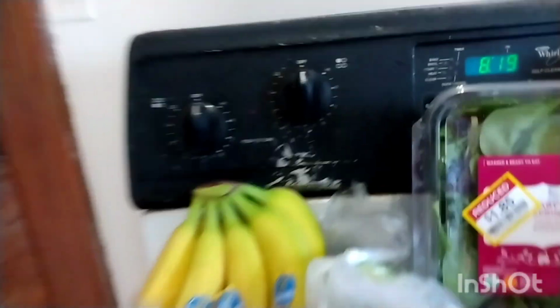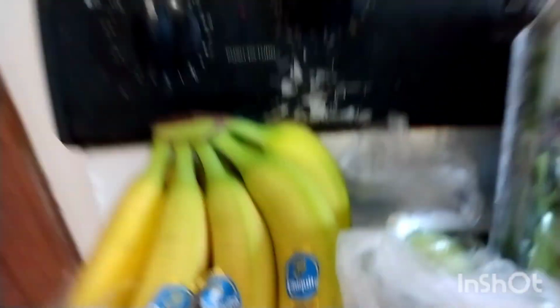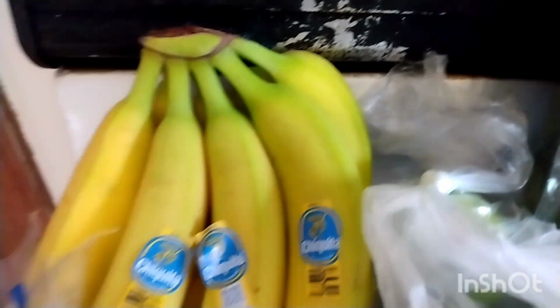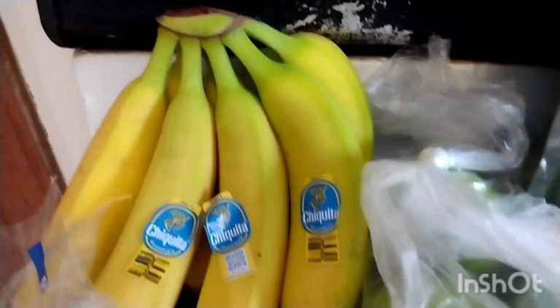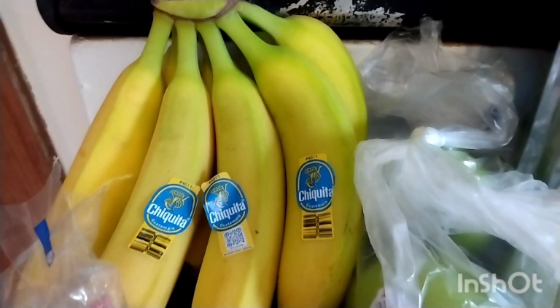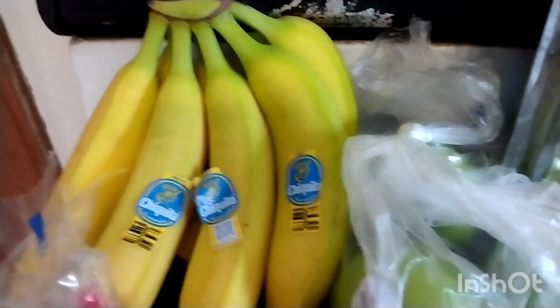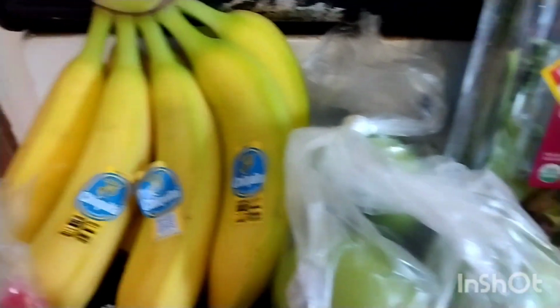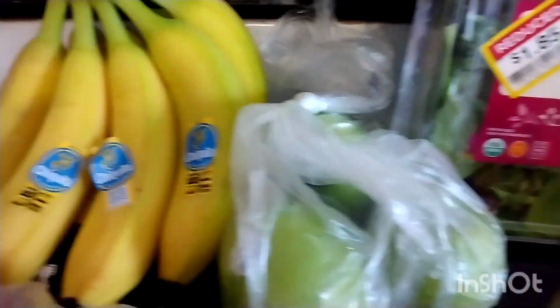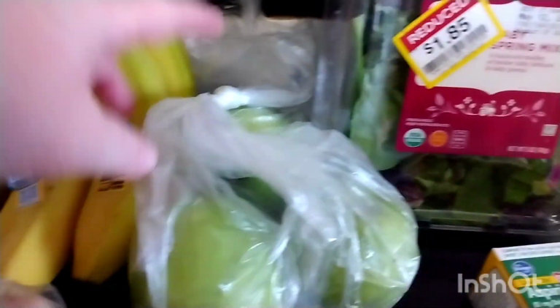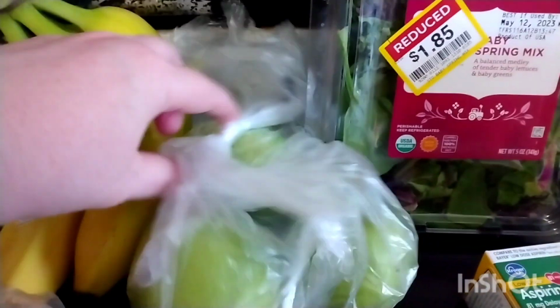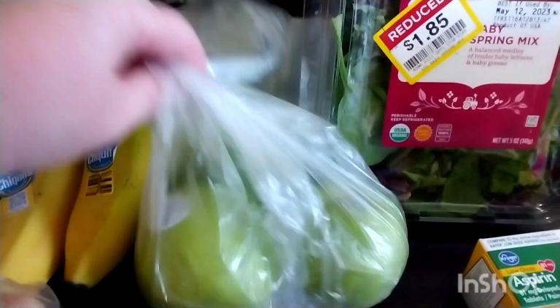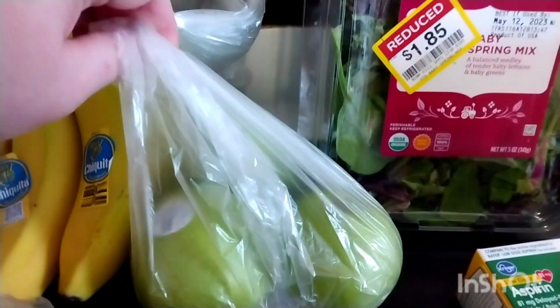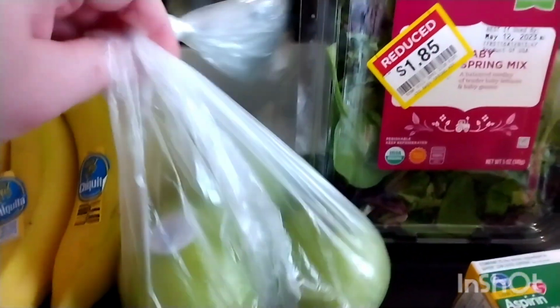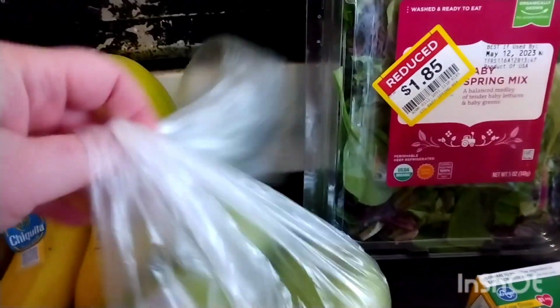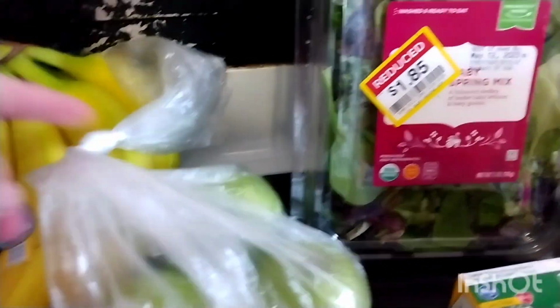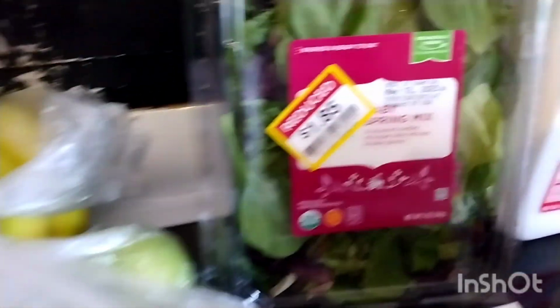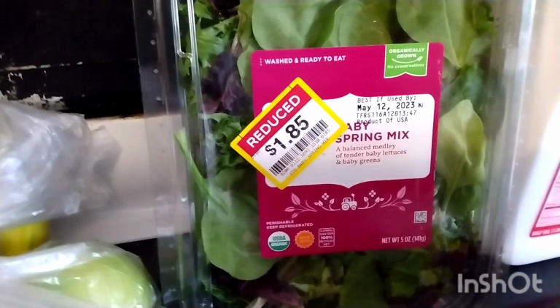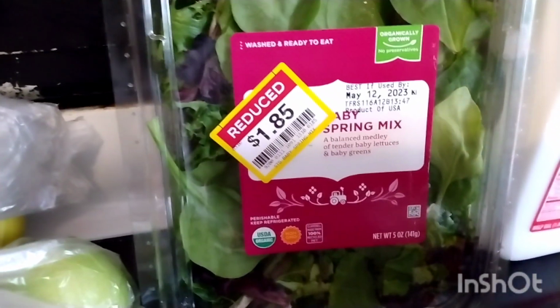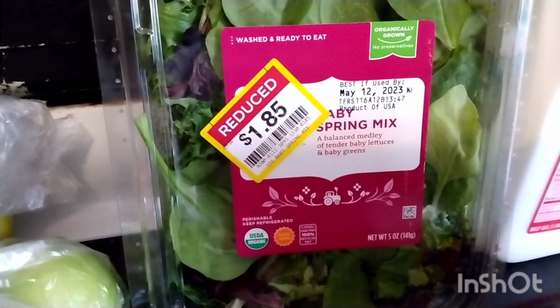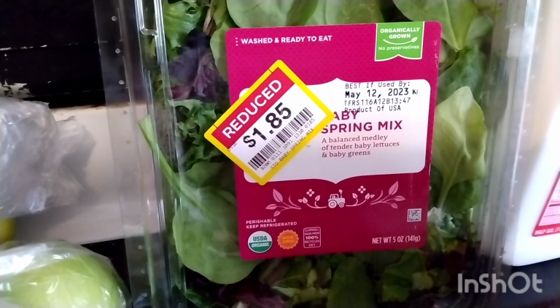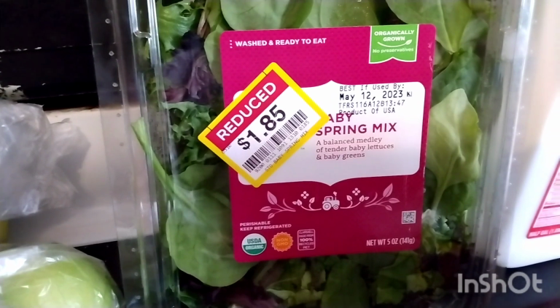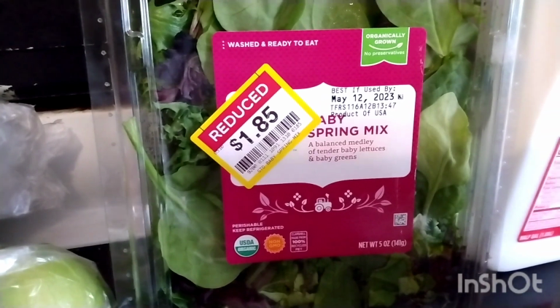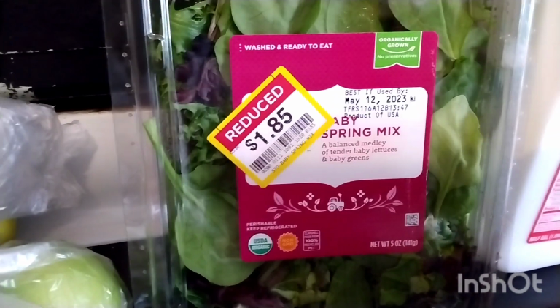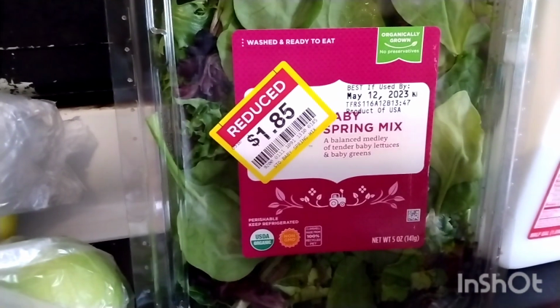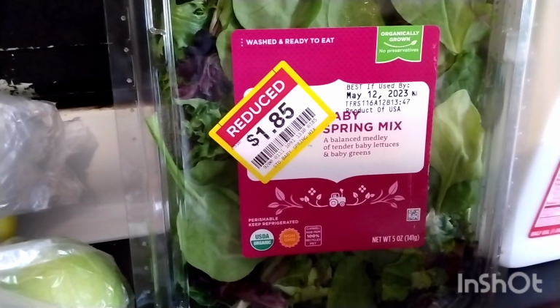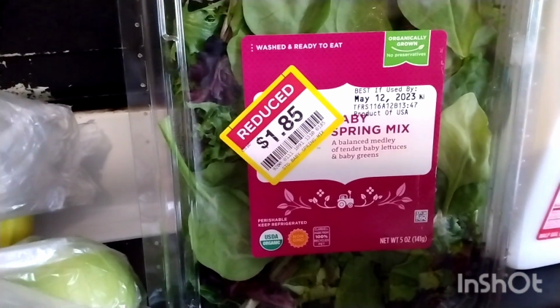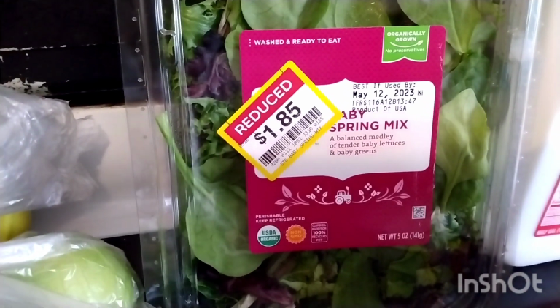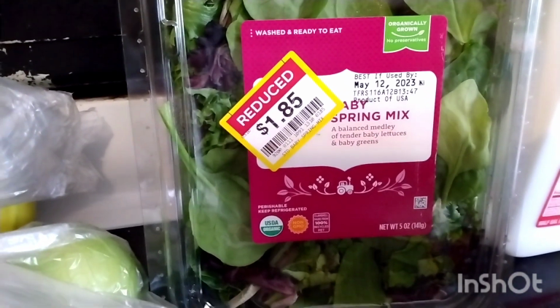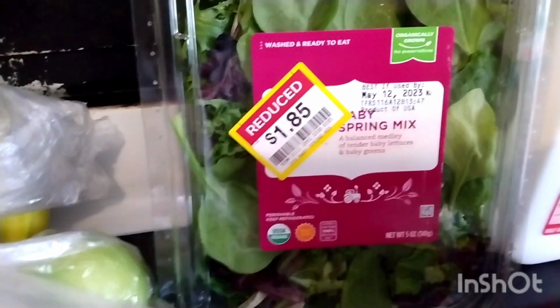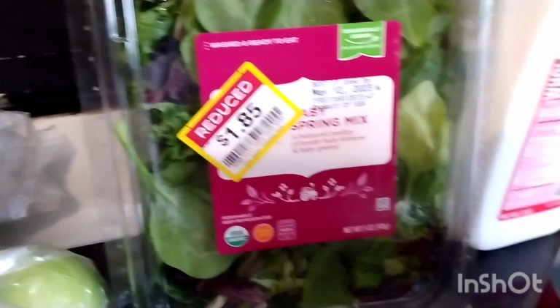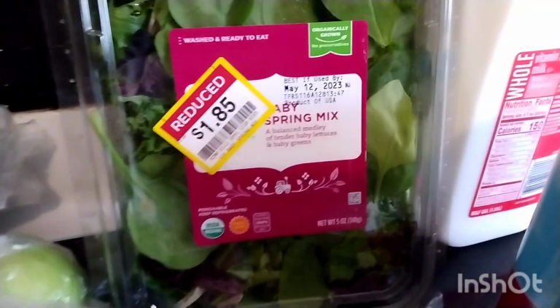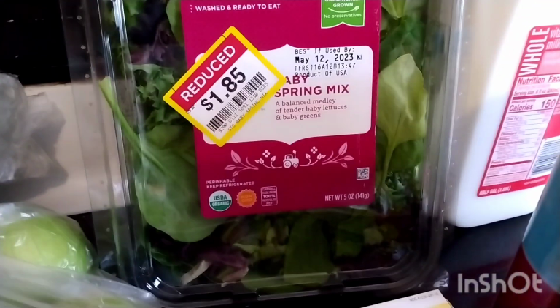Let's start with the produce first. I have some bananas, I have just a few green apples, and I got this baby spring mix salad. It was marked down to $1.85 and it is dated for Friday.